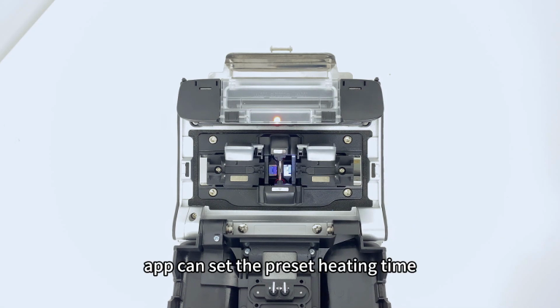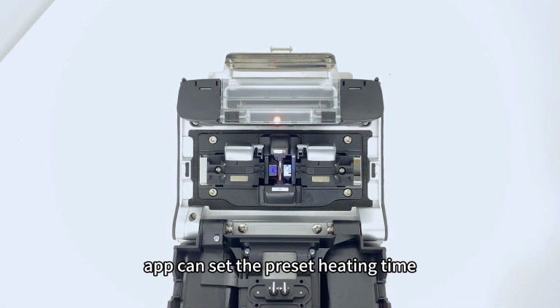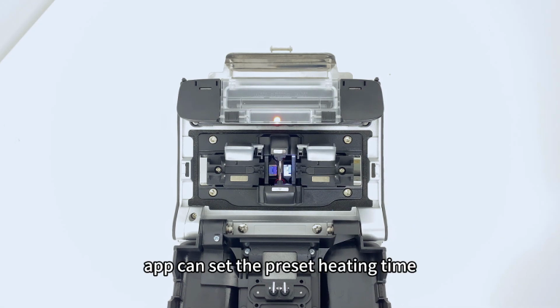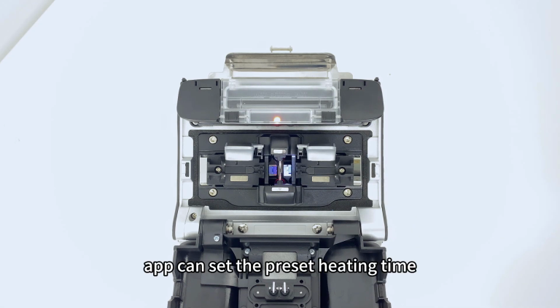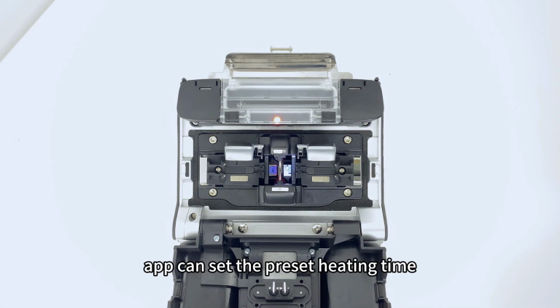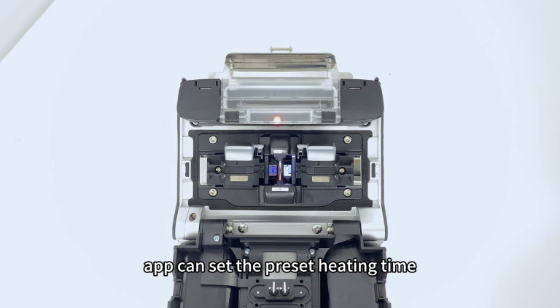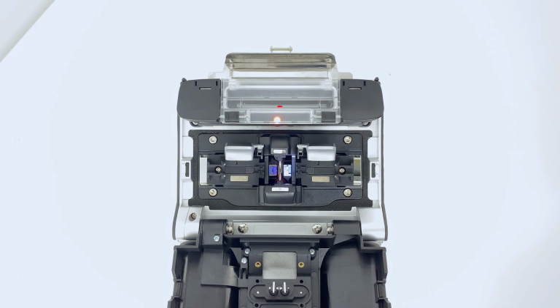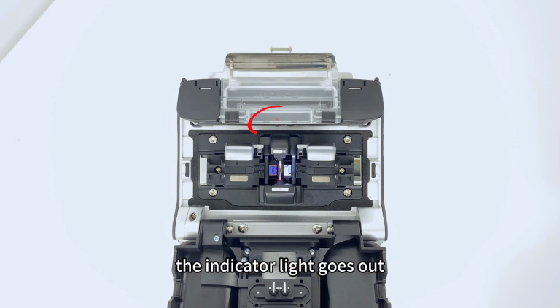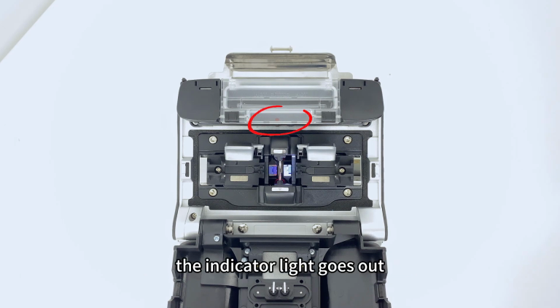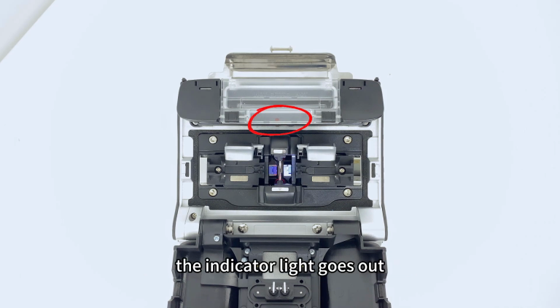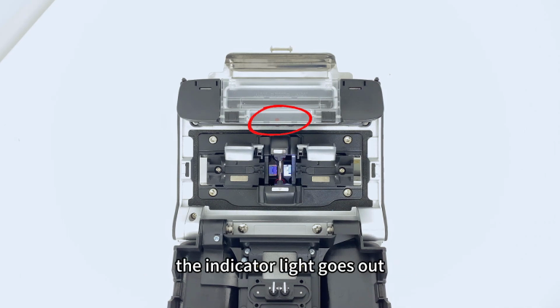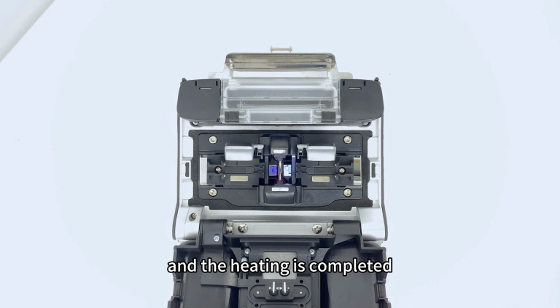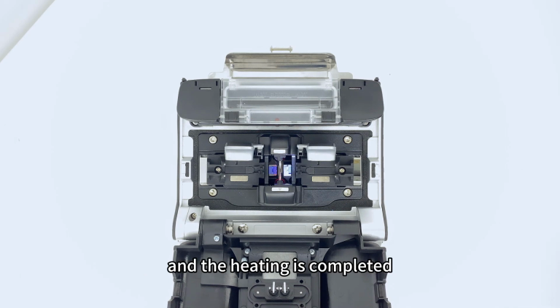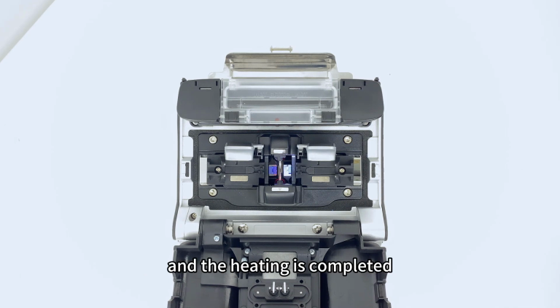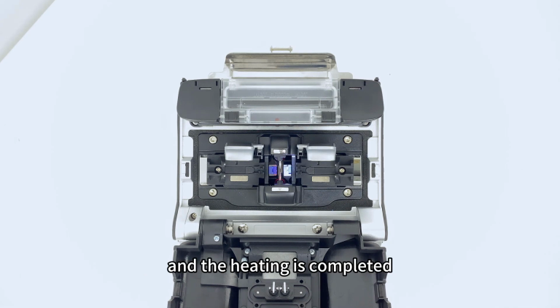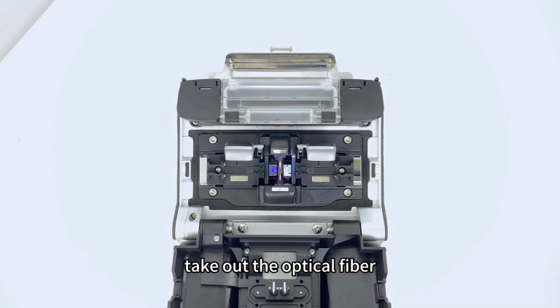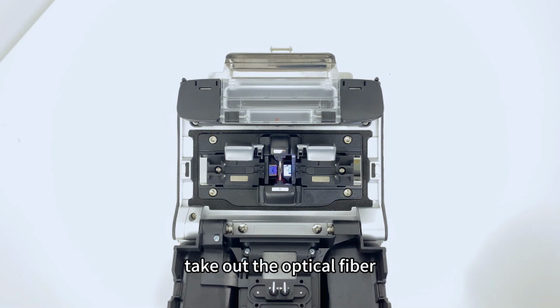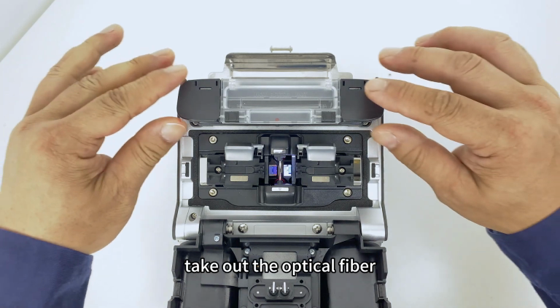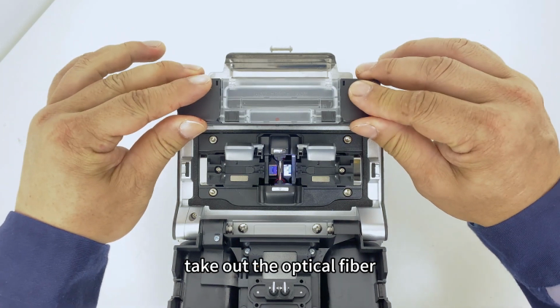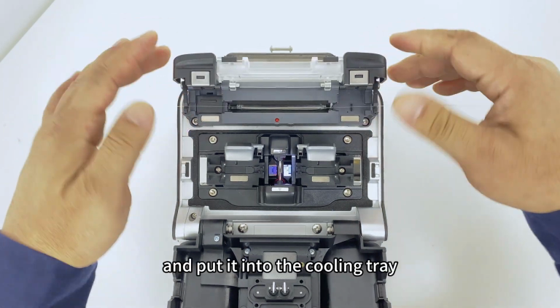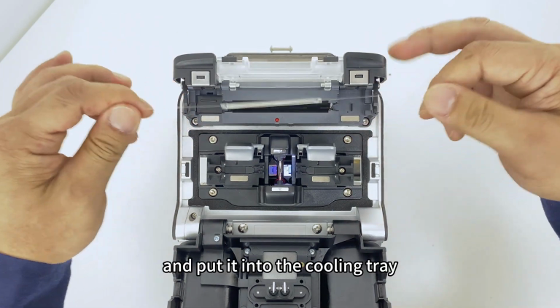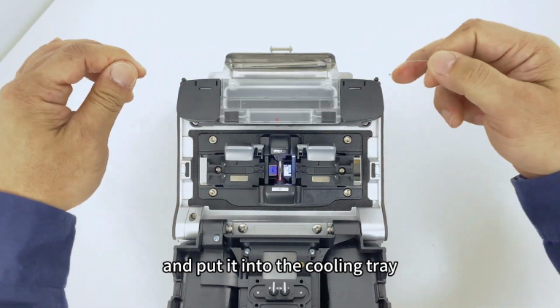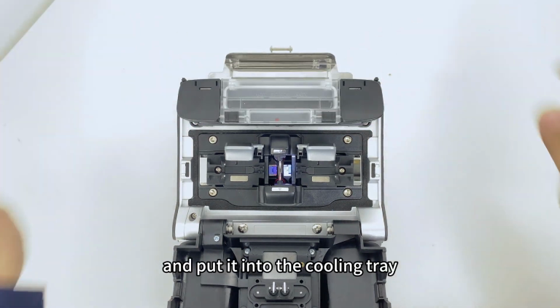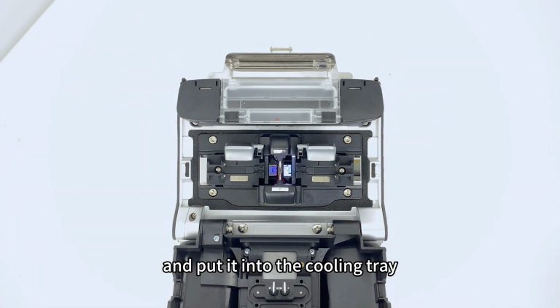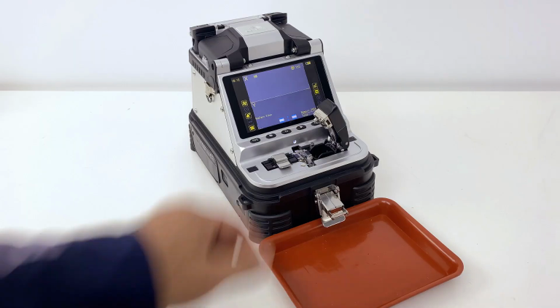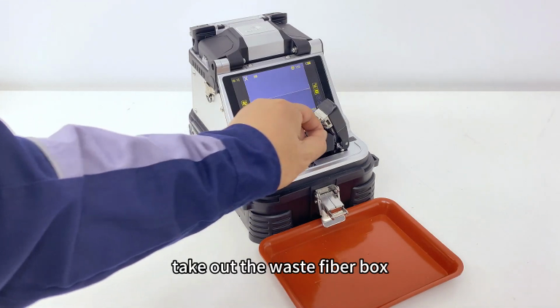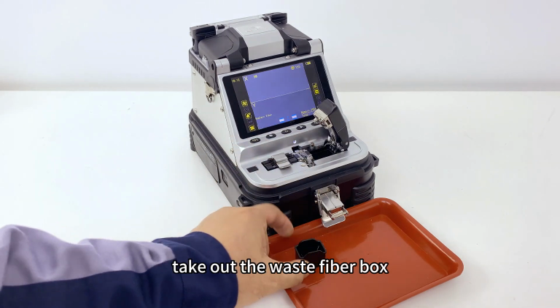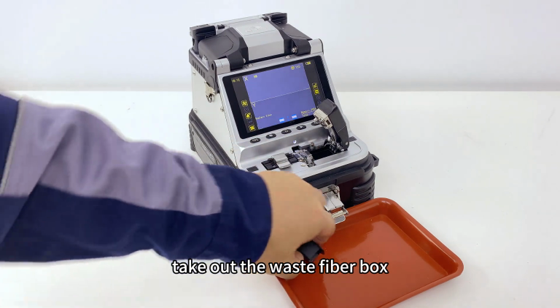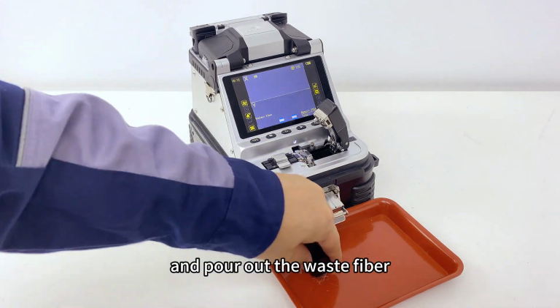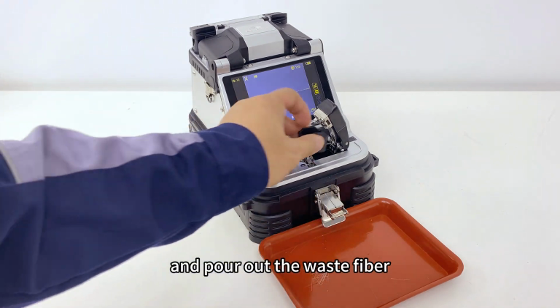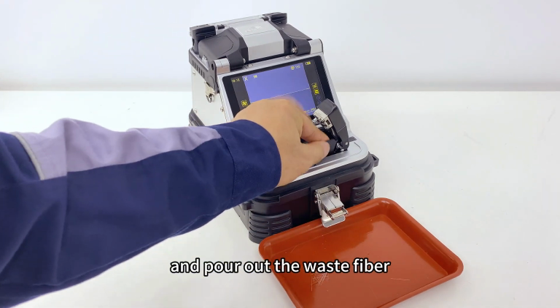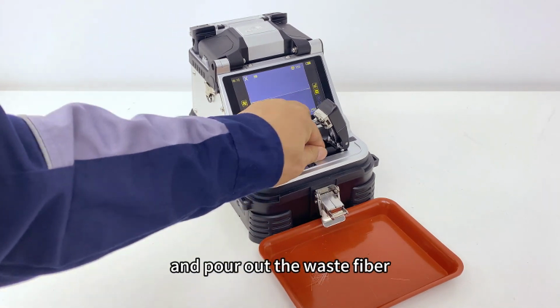IPP can be used to set the preset heating time. The indicator light comes on when heating starts, and goes out when heating is completed. Take out the optical fiber and place it into the cooling tray. Then take out the waste fiber box and pour out the waste fiber.